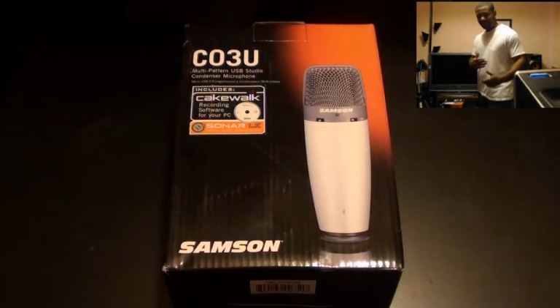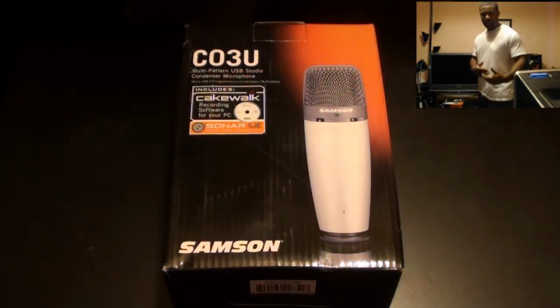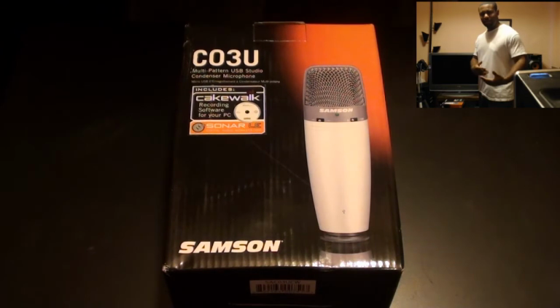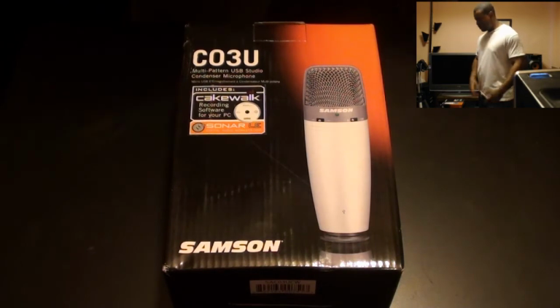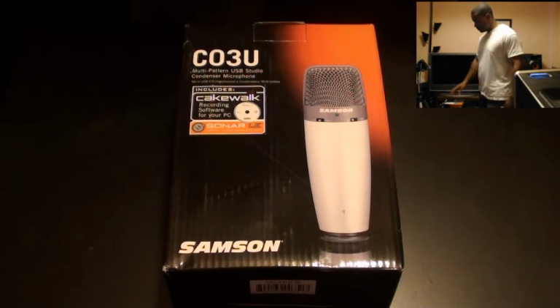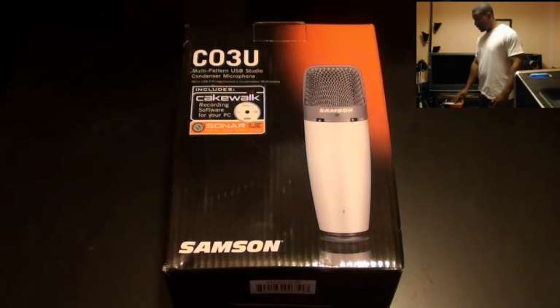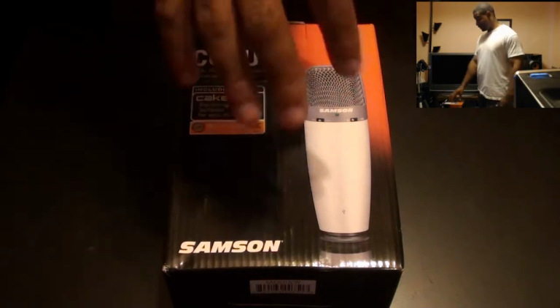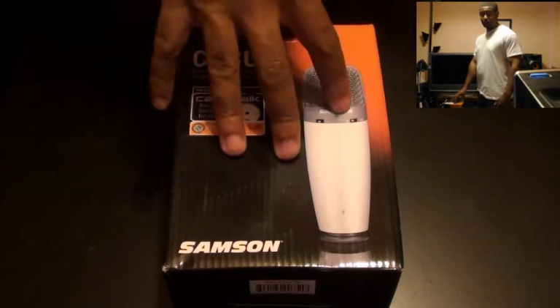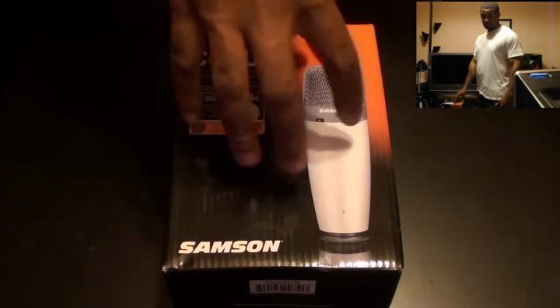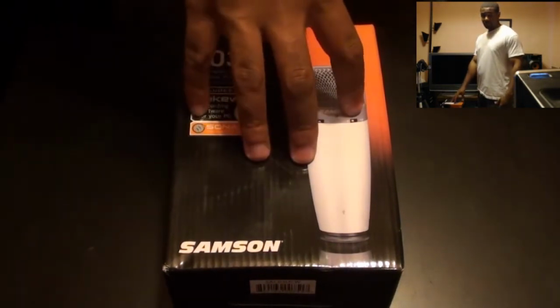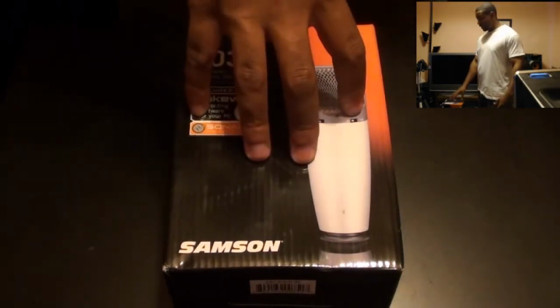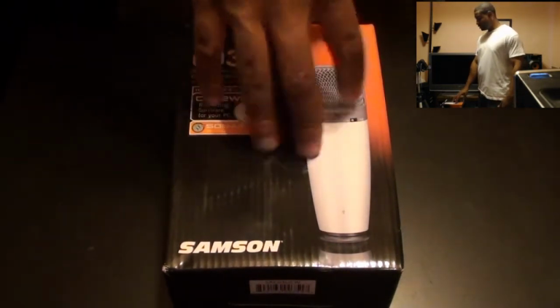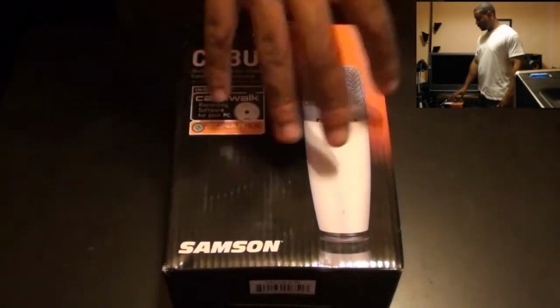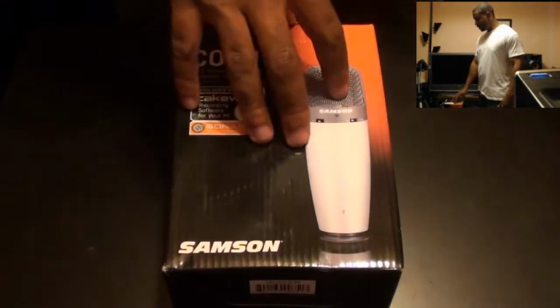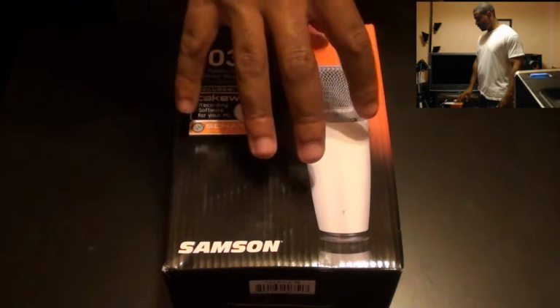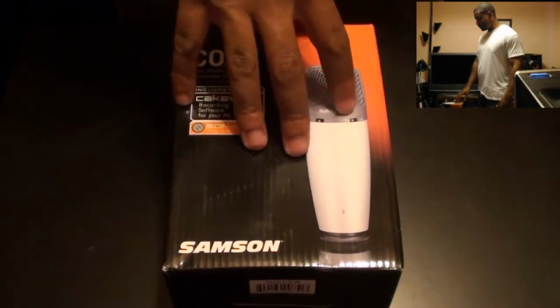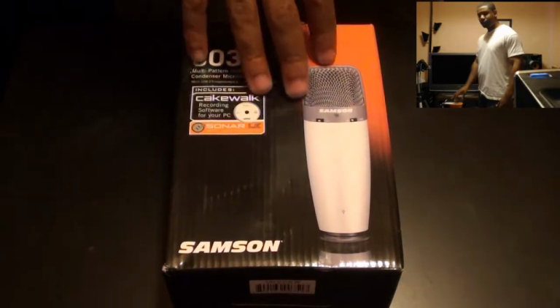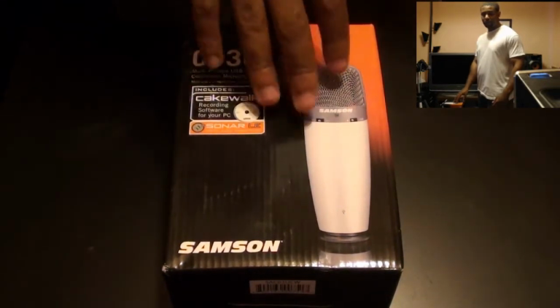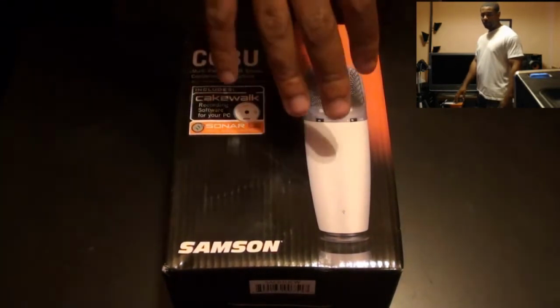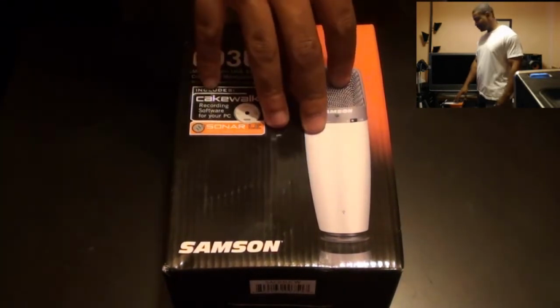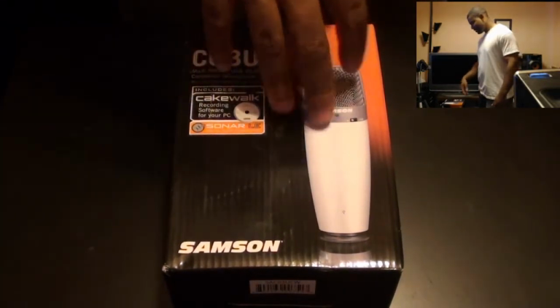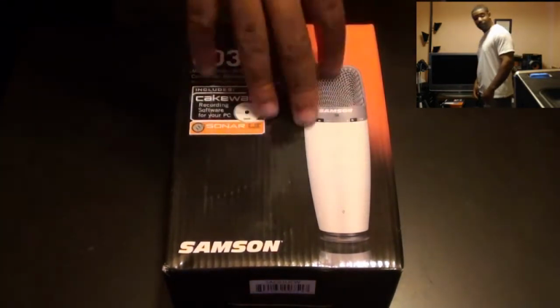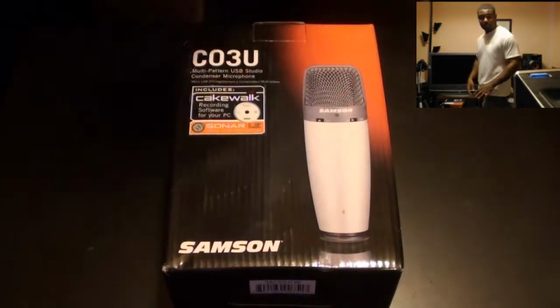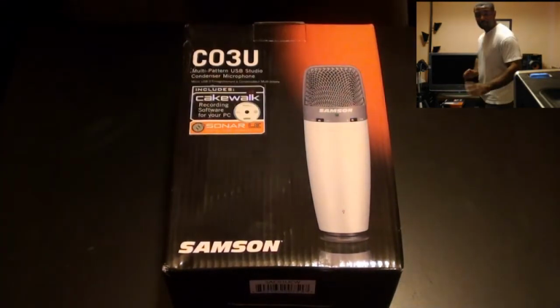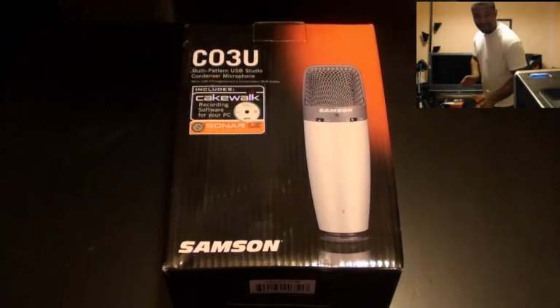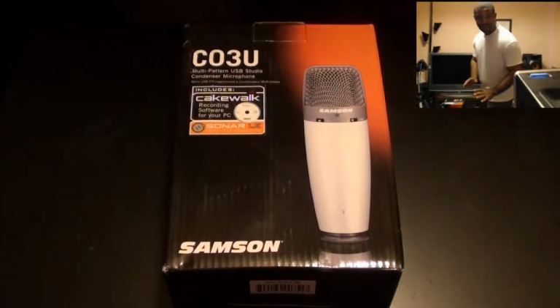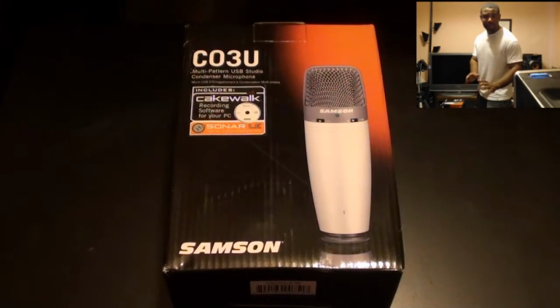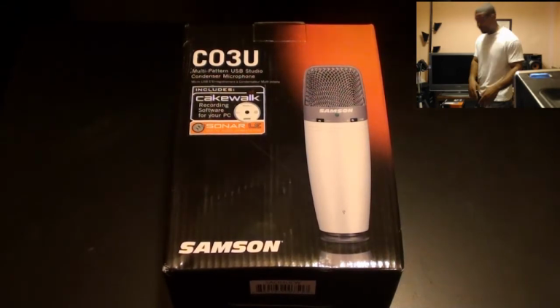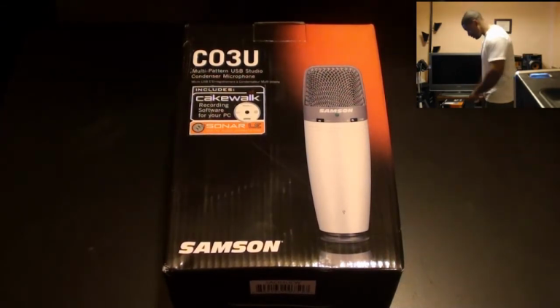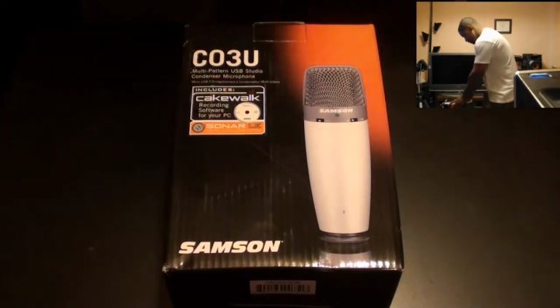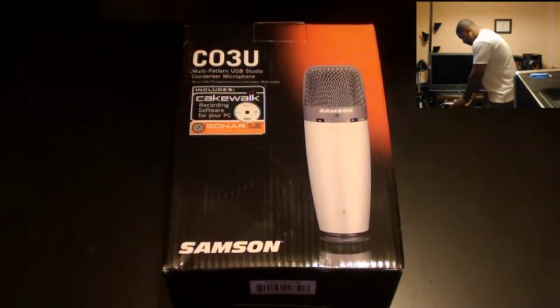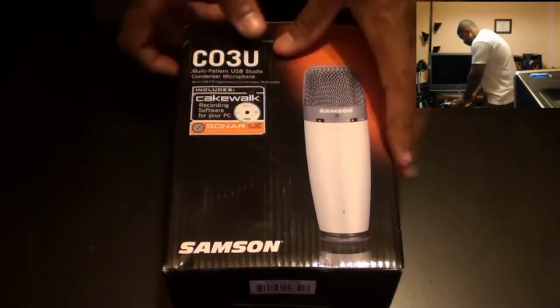The sound quality could be a little better. This one right here is nice and big — it's going to be right there. So when I'm talking in my videos and things like that, it's going to have better audio quality. Let's go ahead and get into this unboxing — let's get into it.